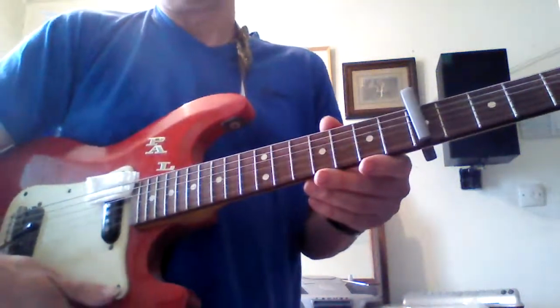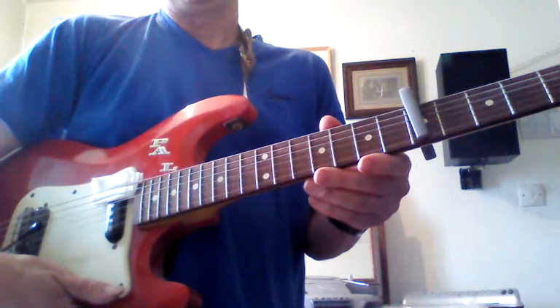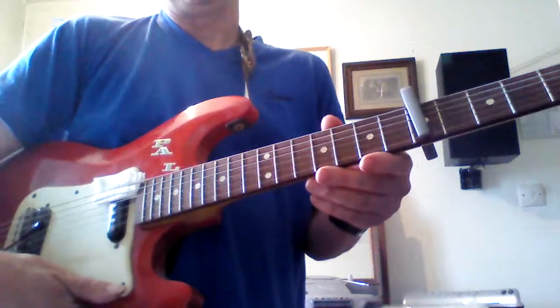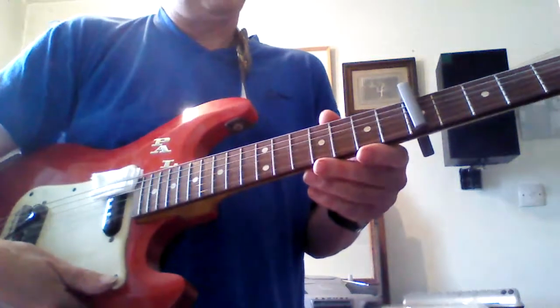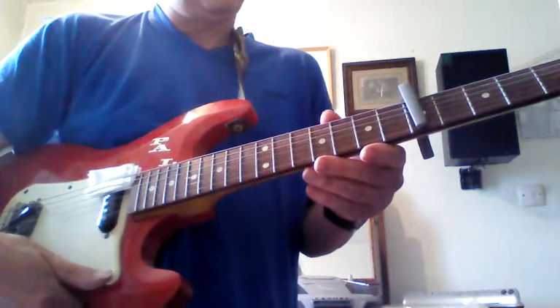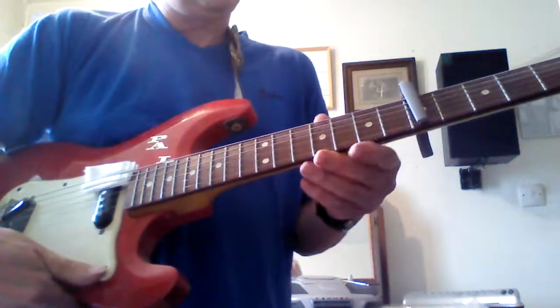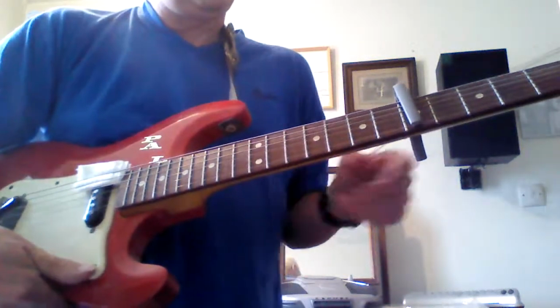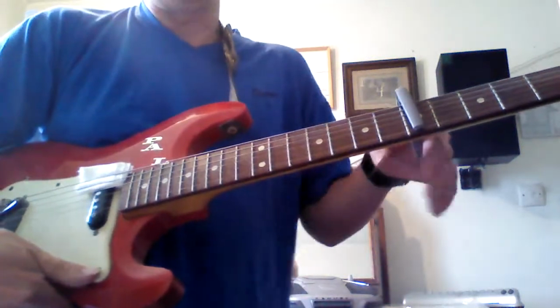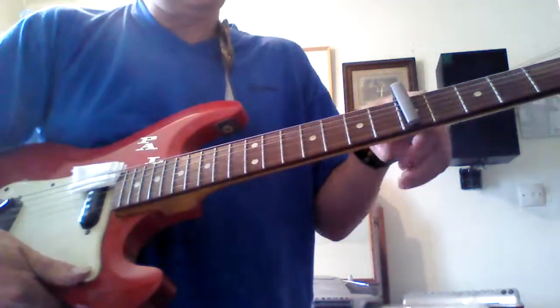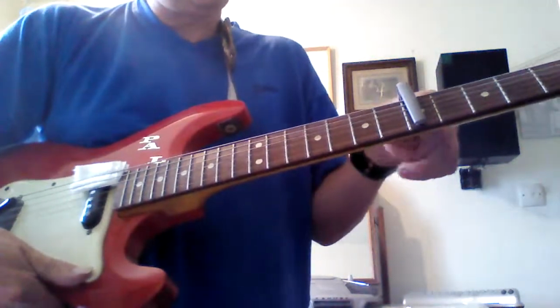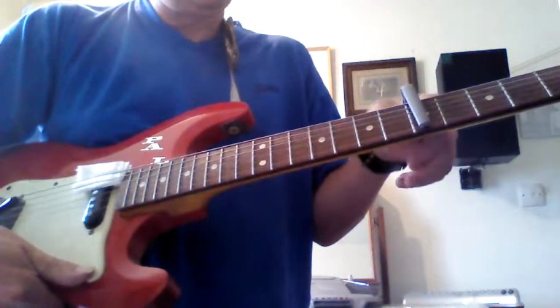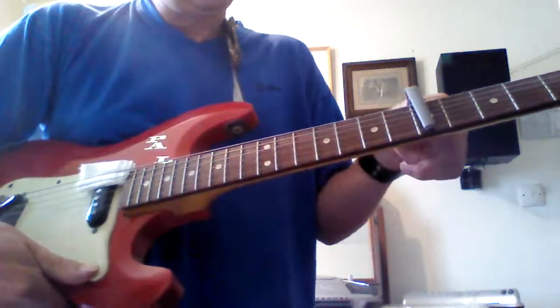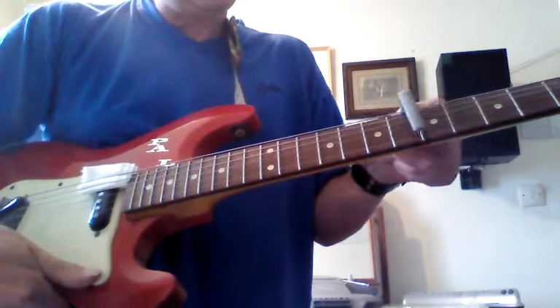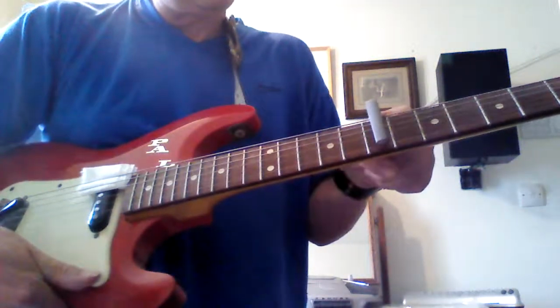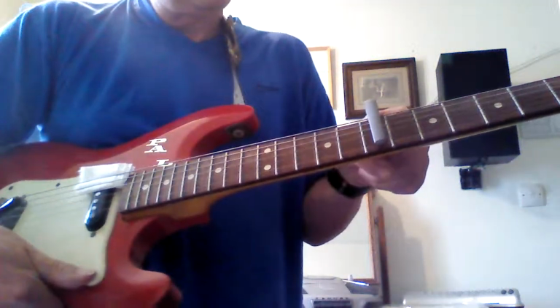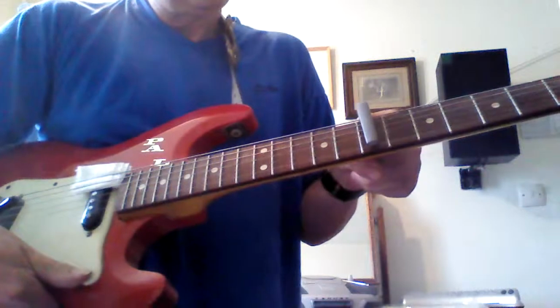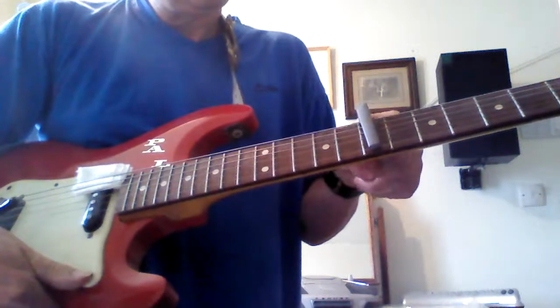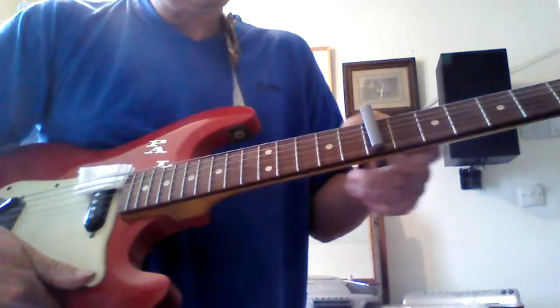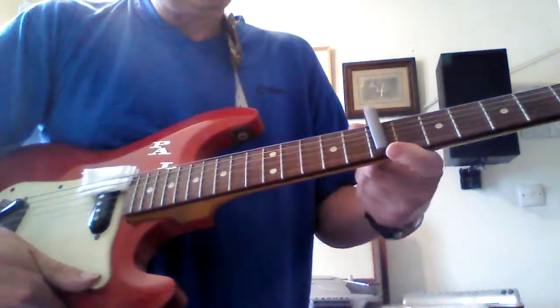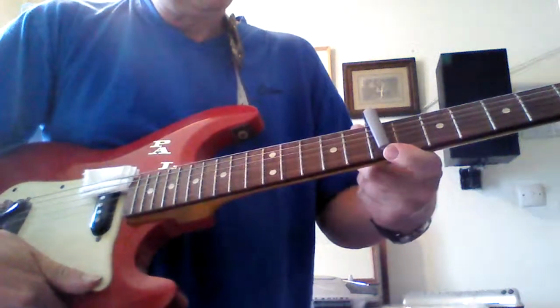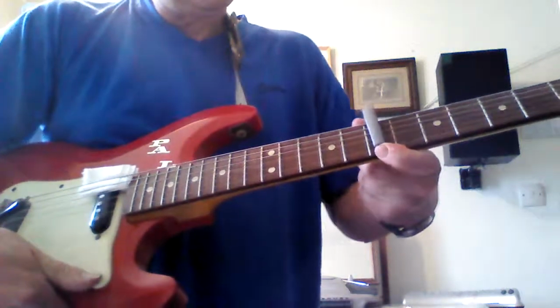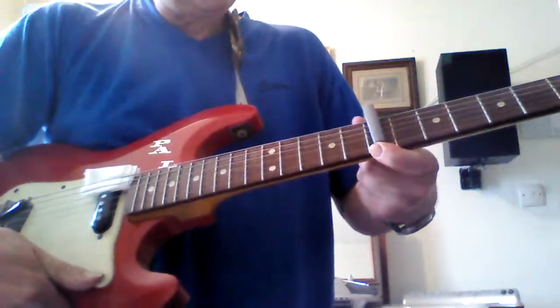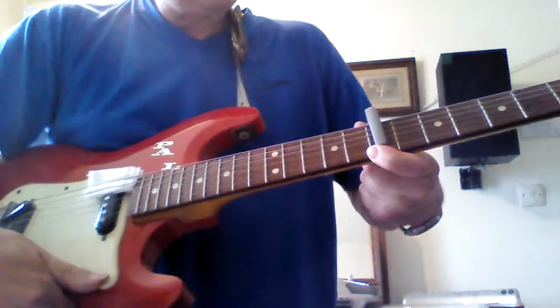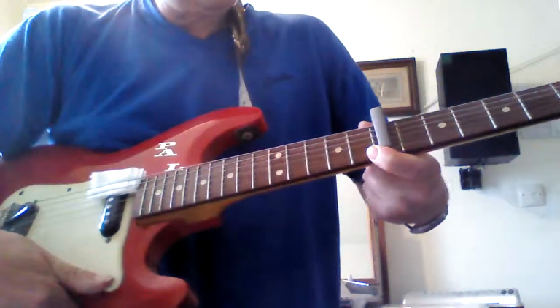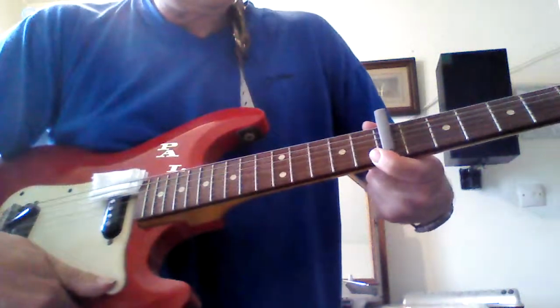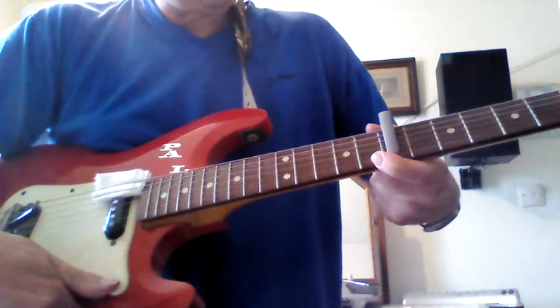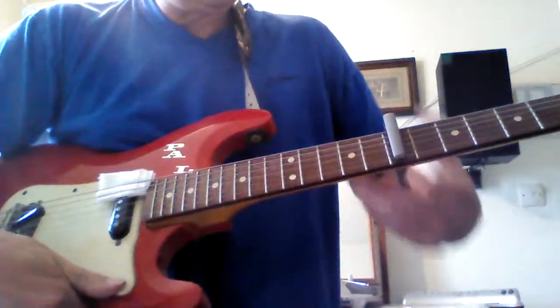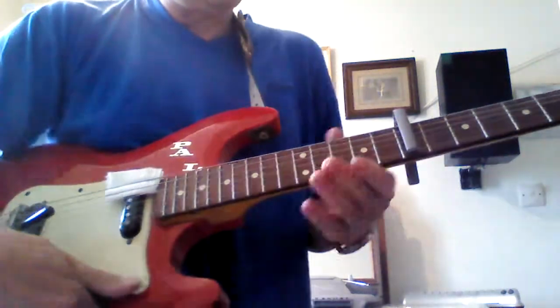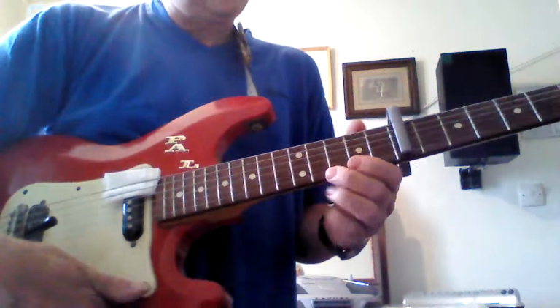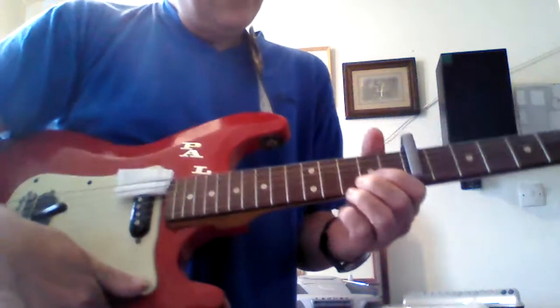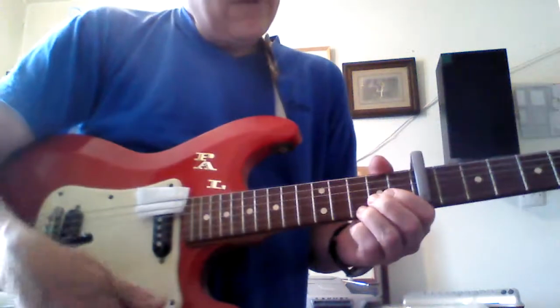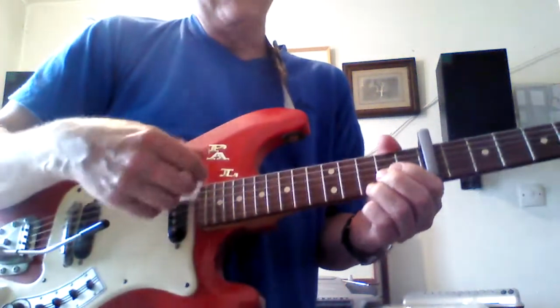And if you tune your uke to D, all you've got to do is move the capo up. Only this capo is really meant for a uke, so it doesn't quite fit properly.